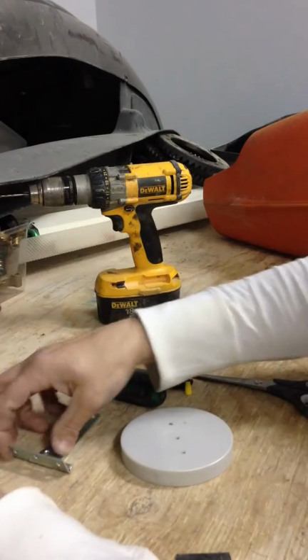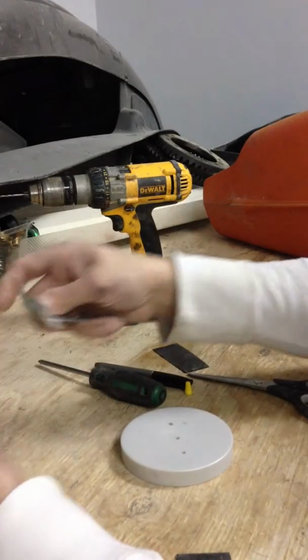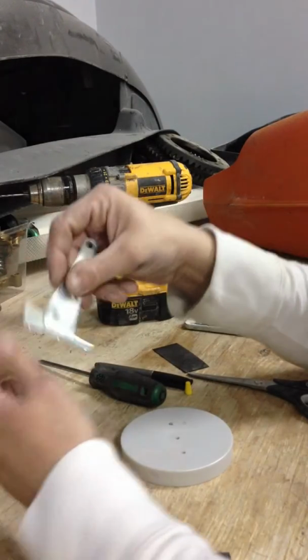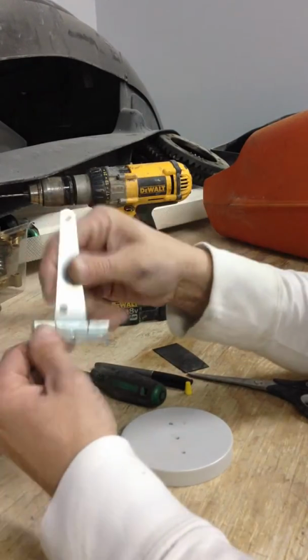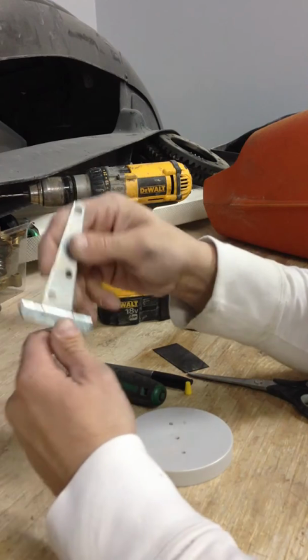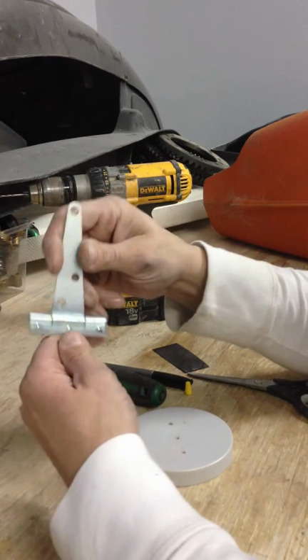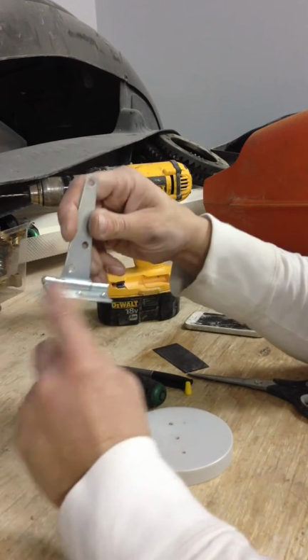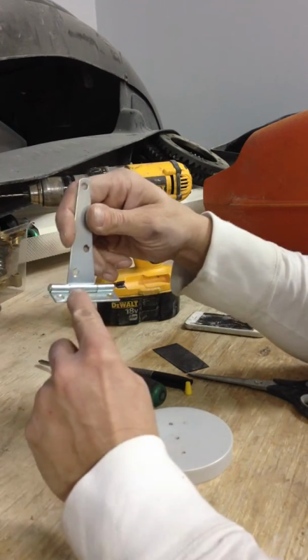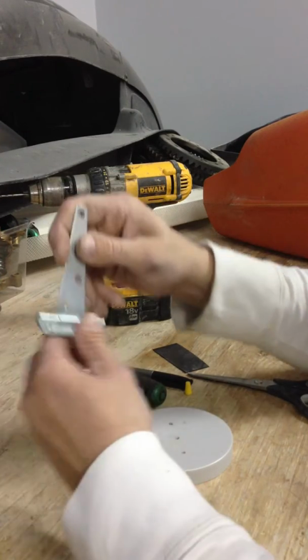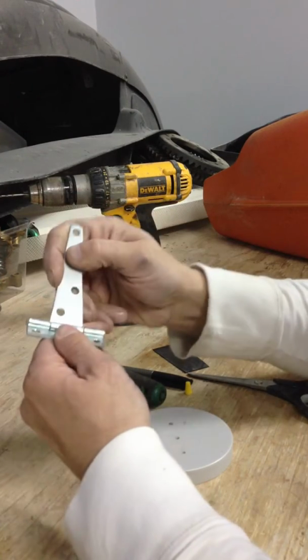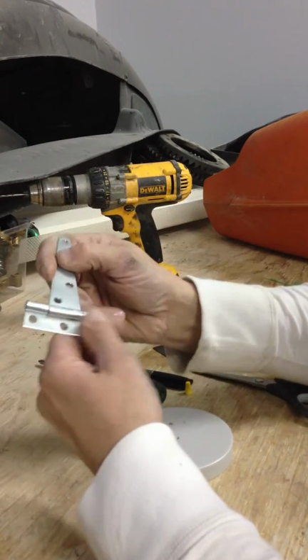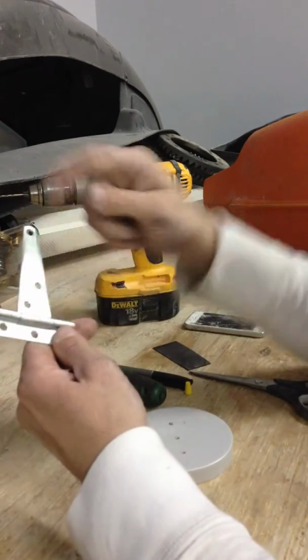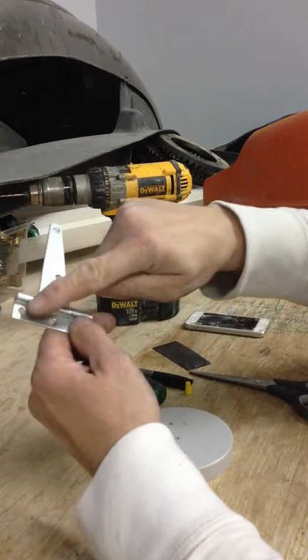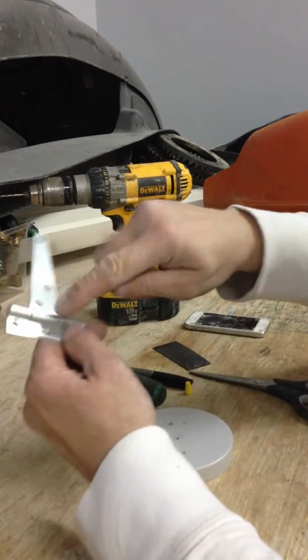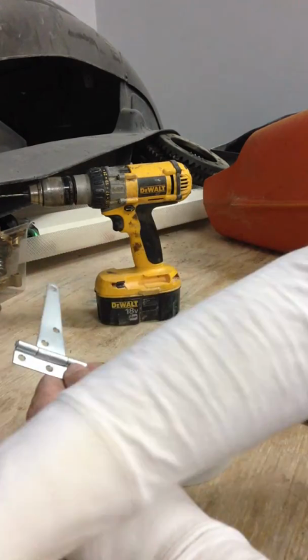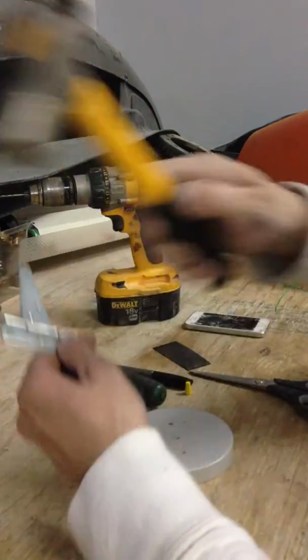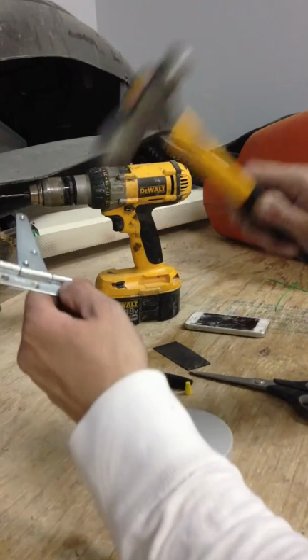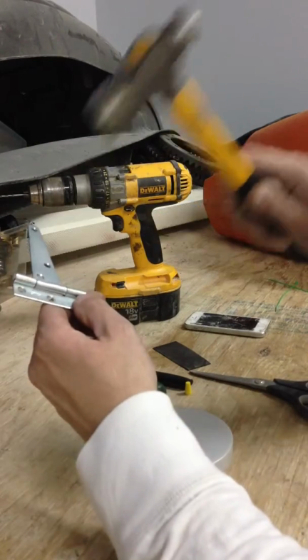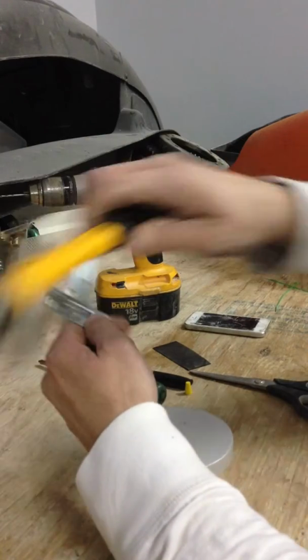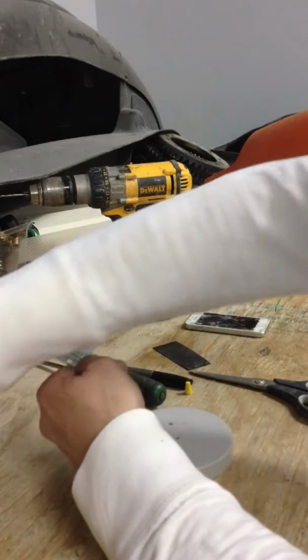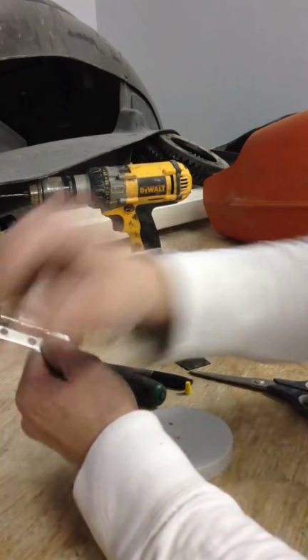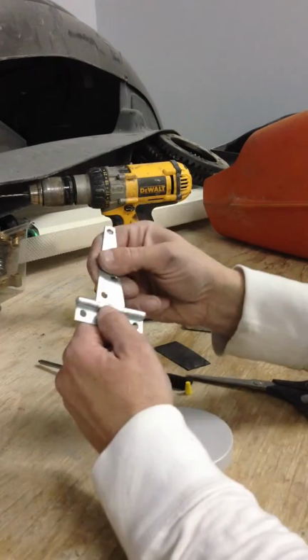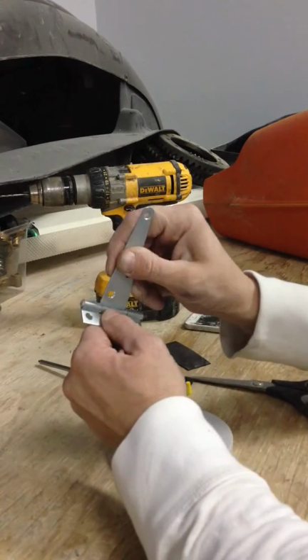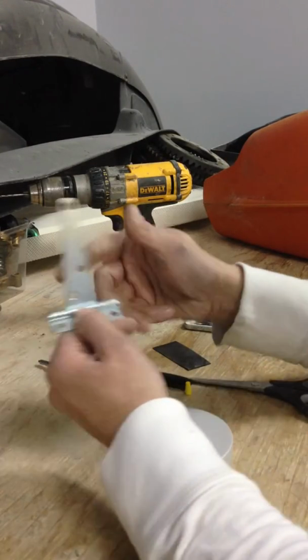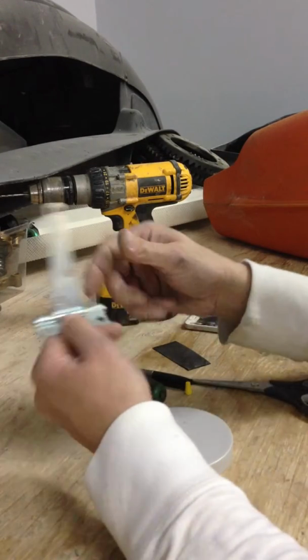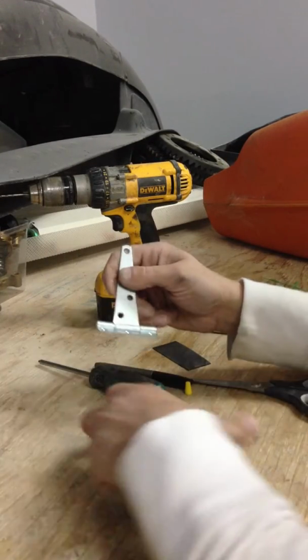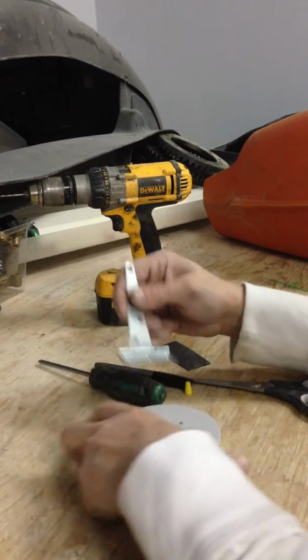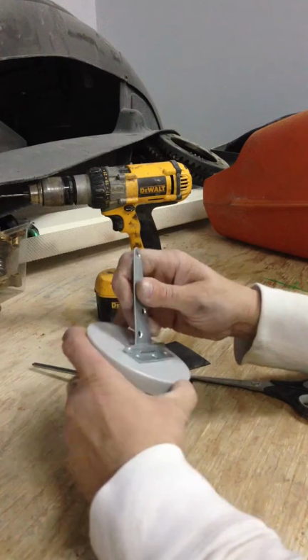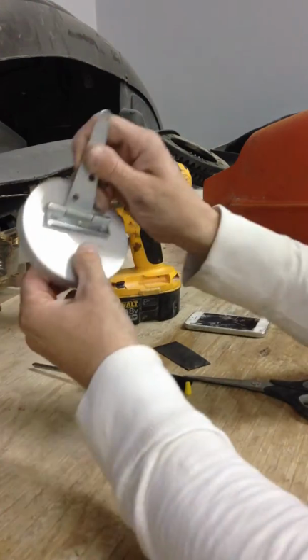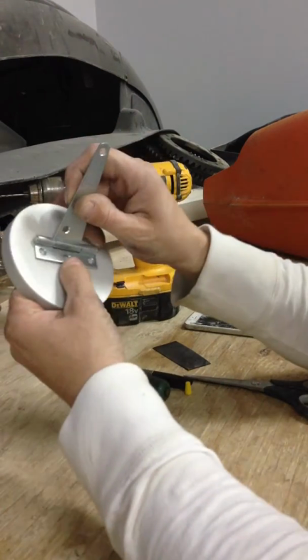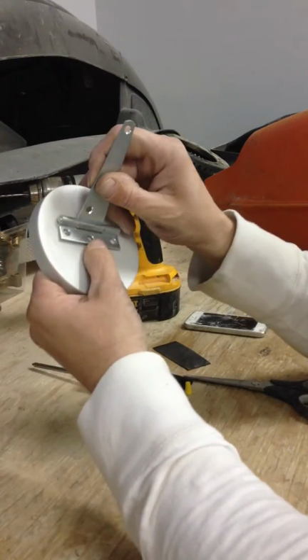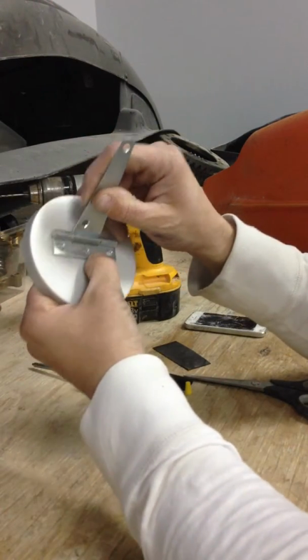Take a hinge — any kind of hinge. I took a hammer to this one right here to flatten it out, smashing it on a hard surface so that it held where I wanted it. Then put it in place on the lid.